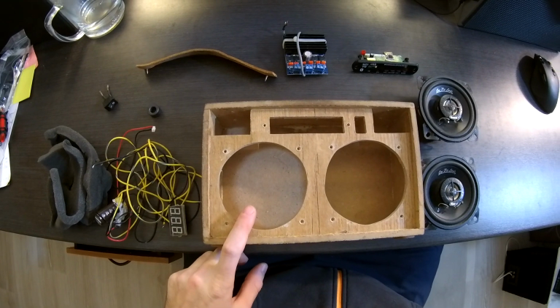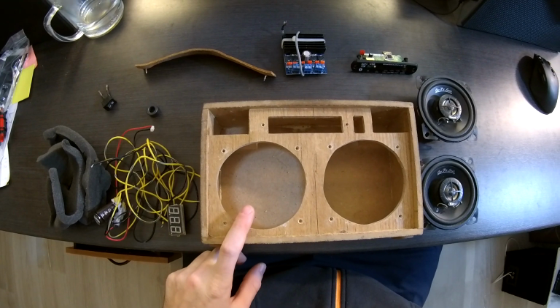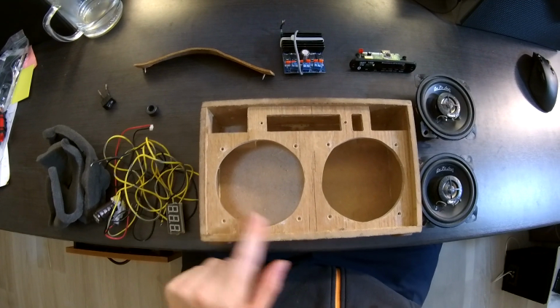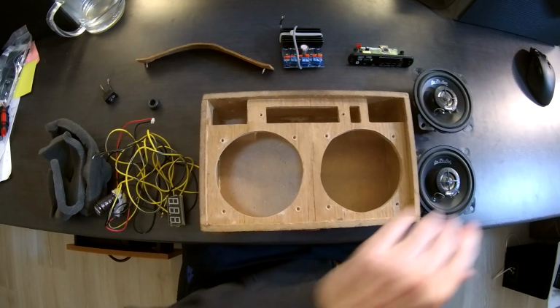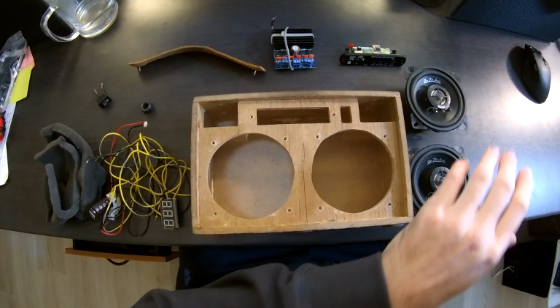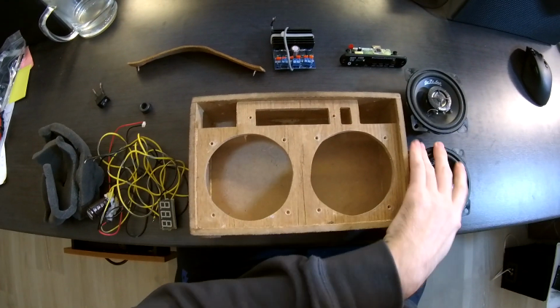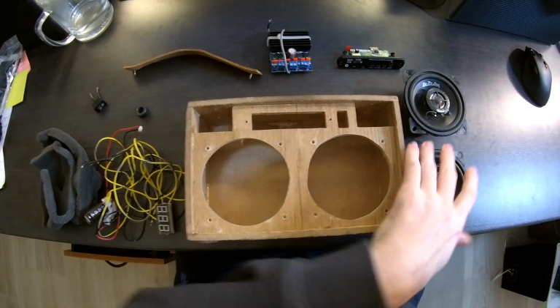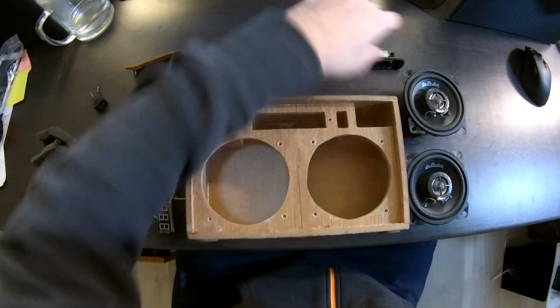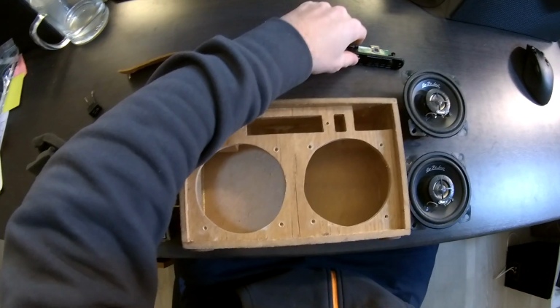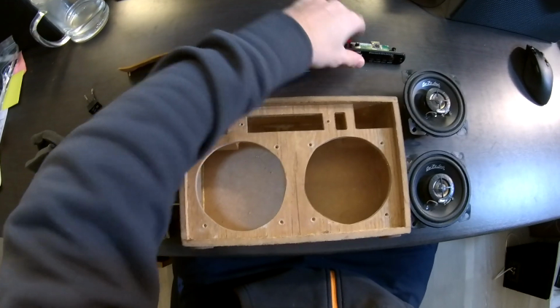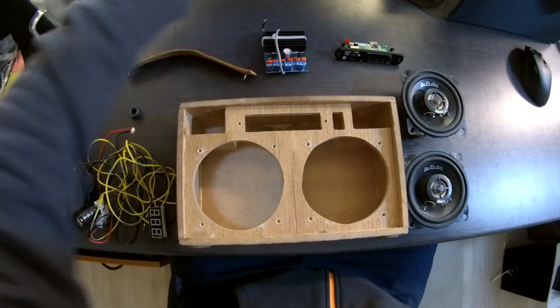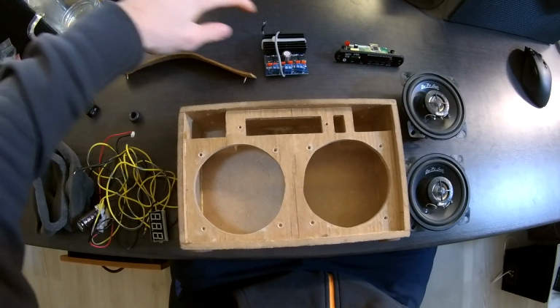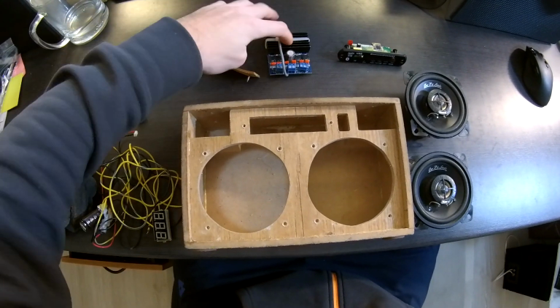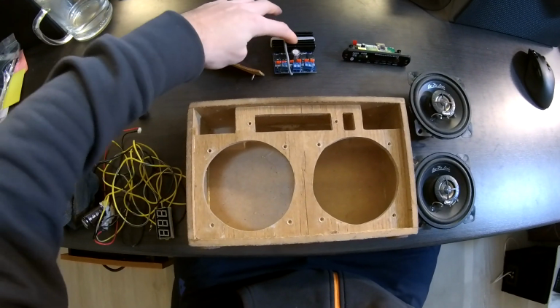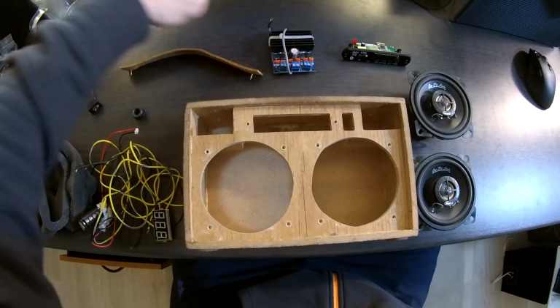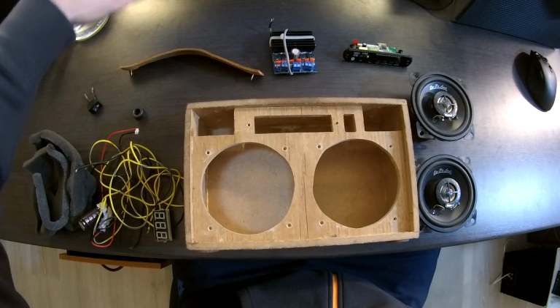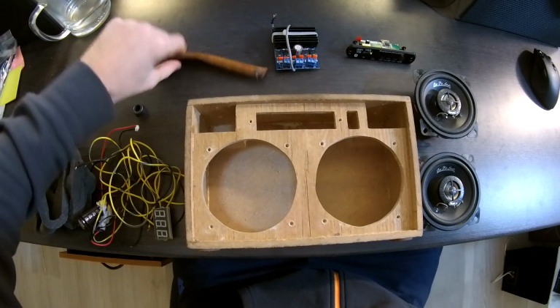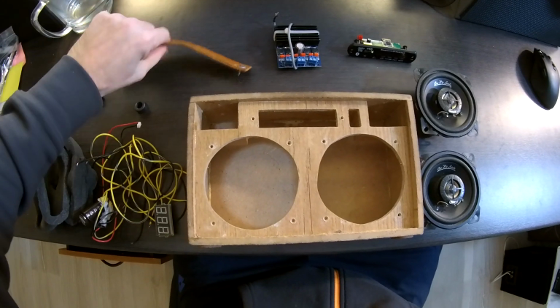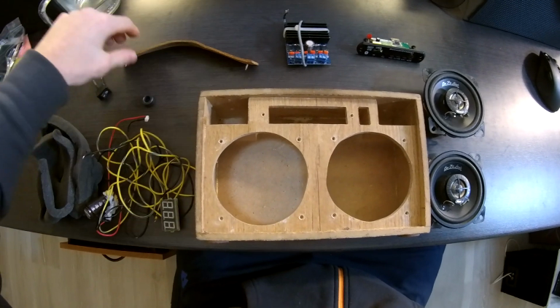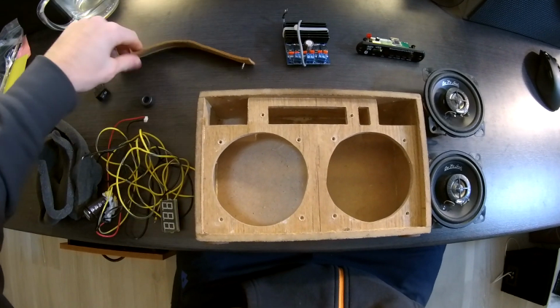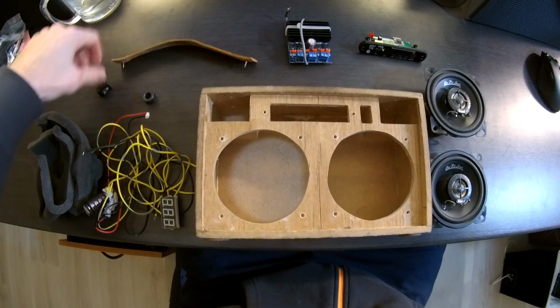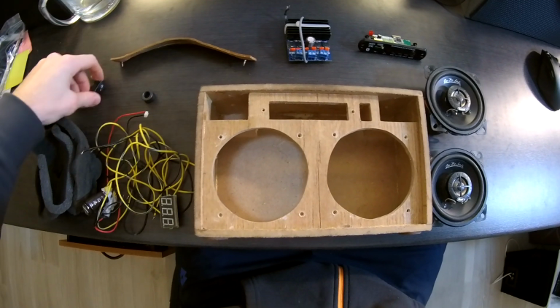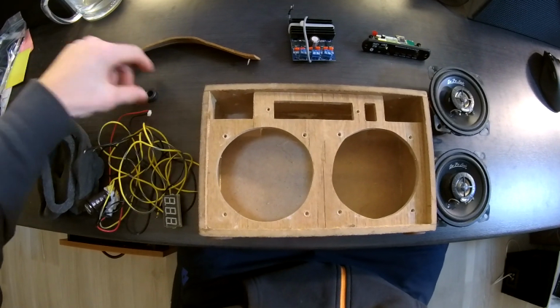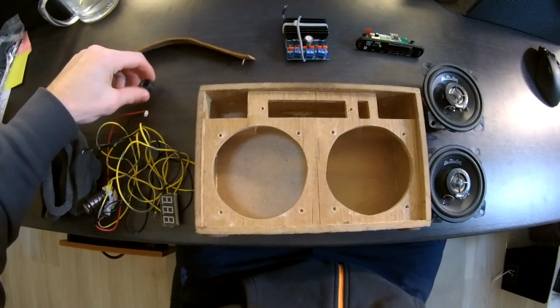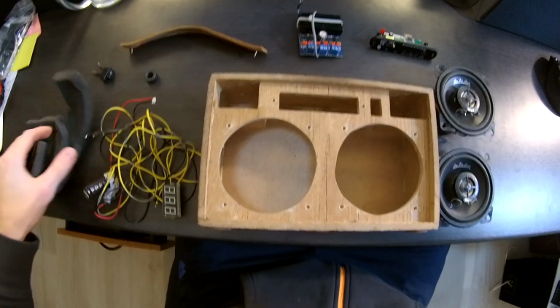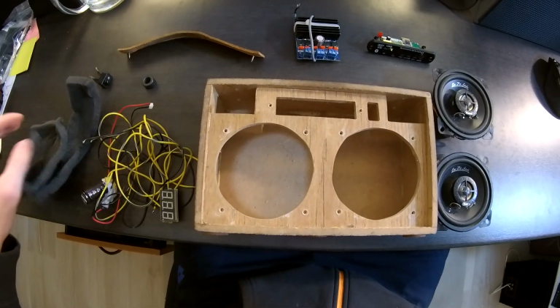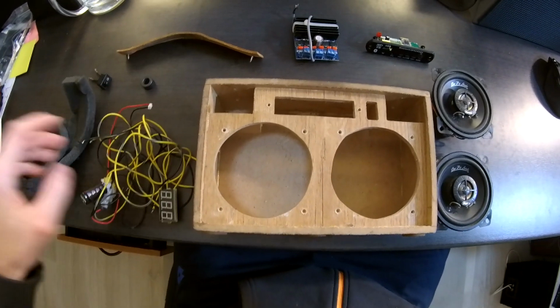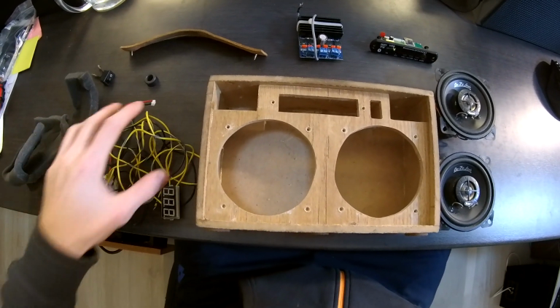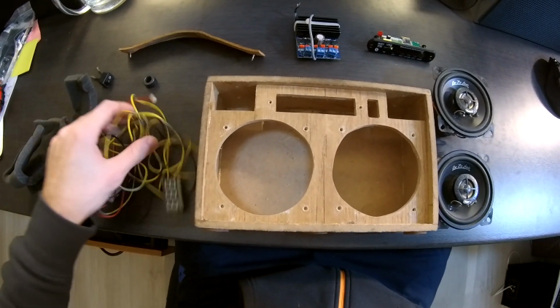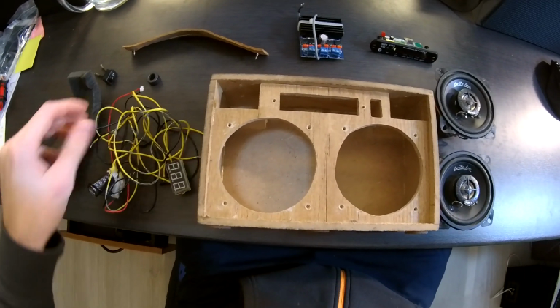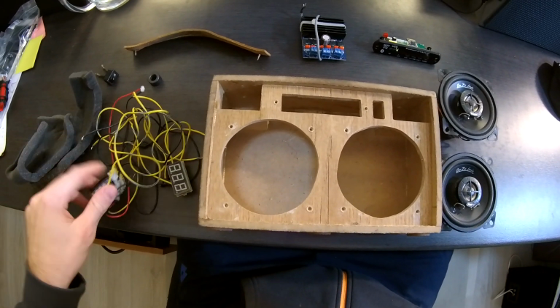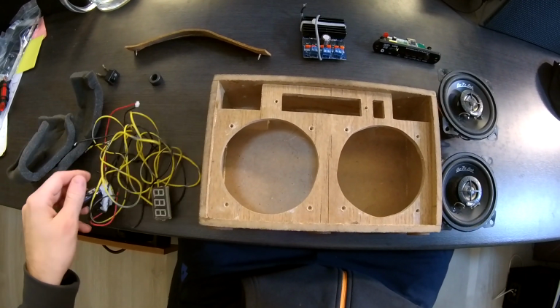So I disassembled it. You can see the speakers, MP3 module, amplifier, handle, power switch, and some cables with a capacitor and voltmeter.